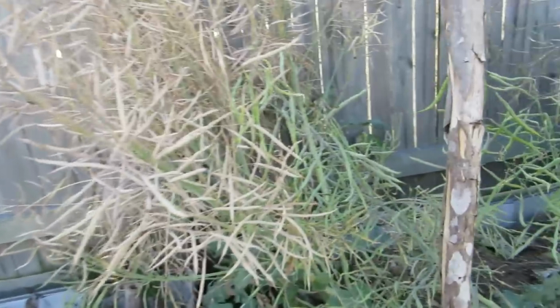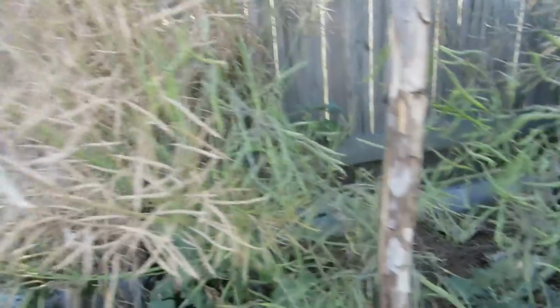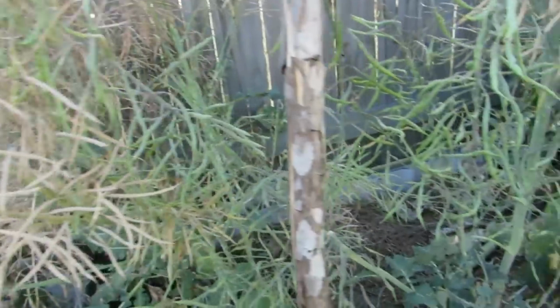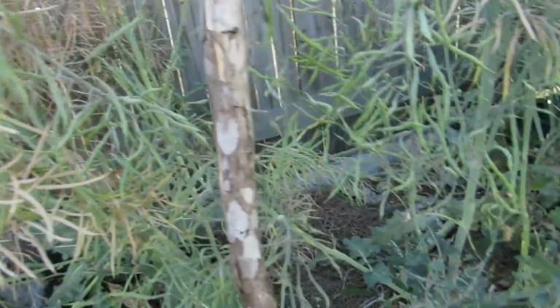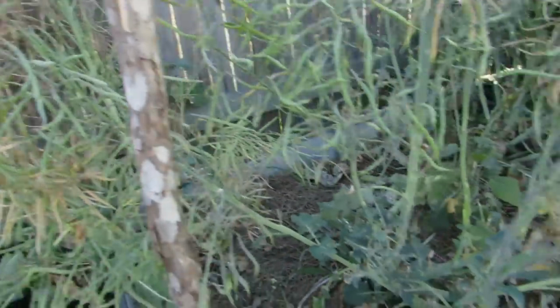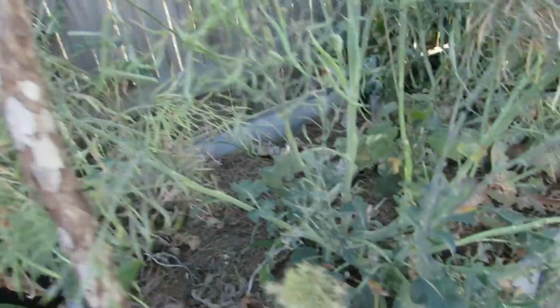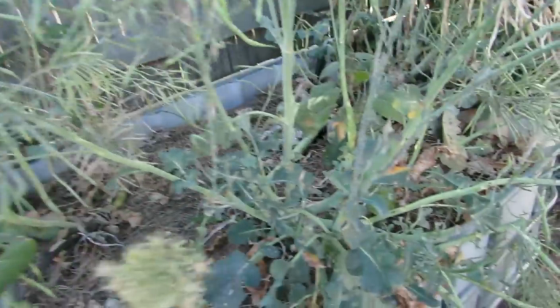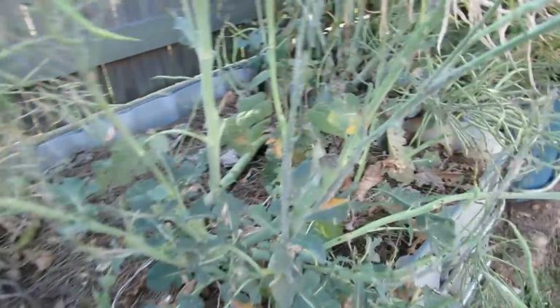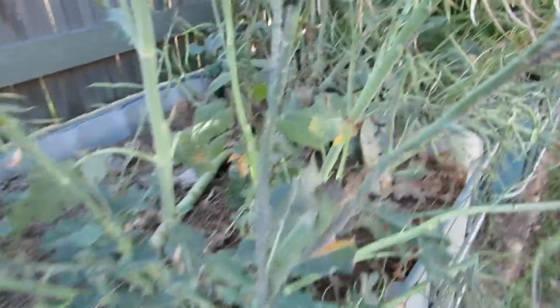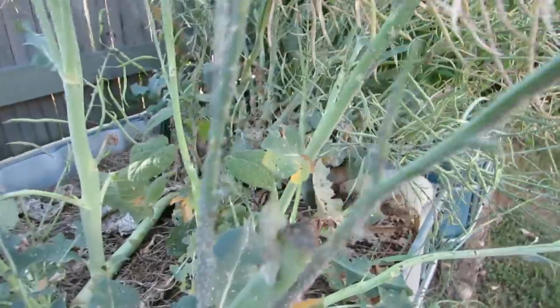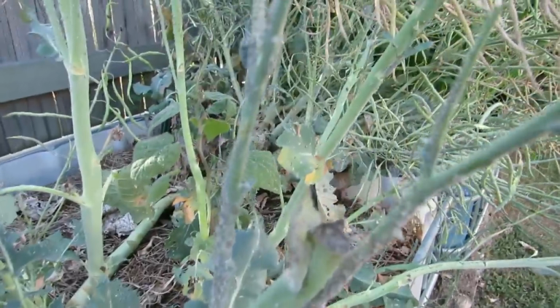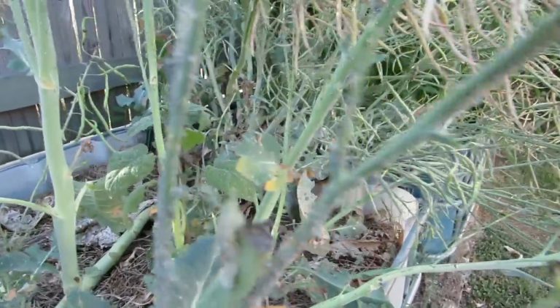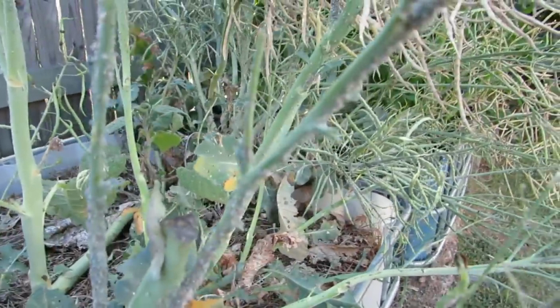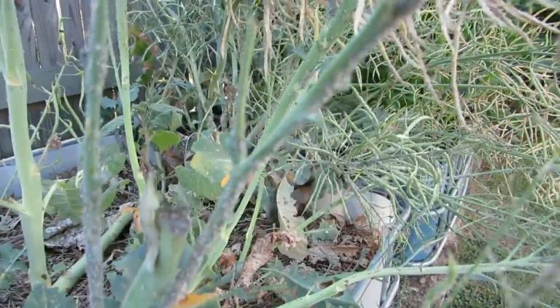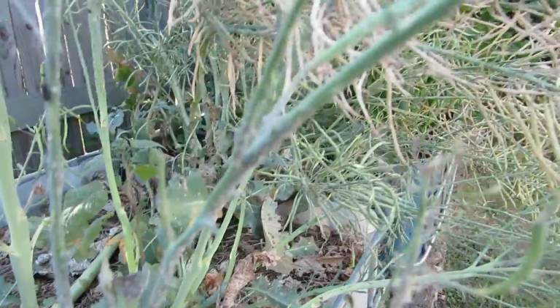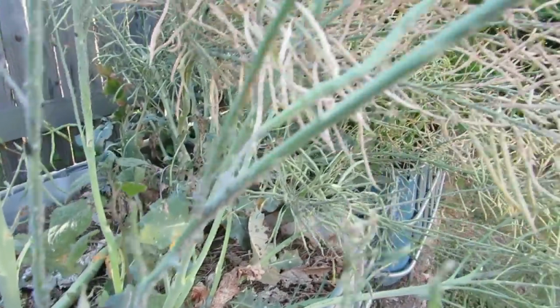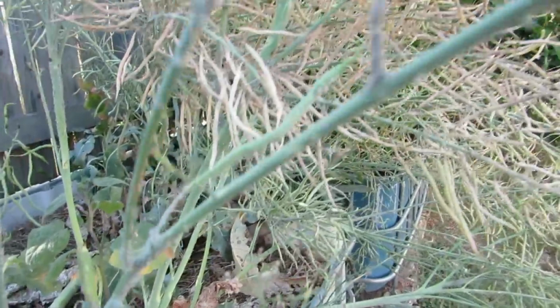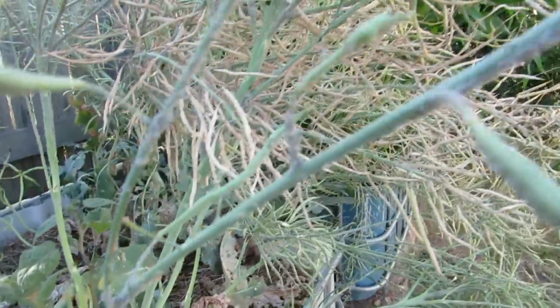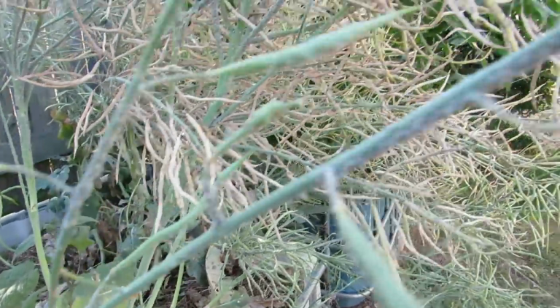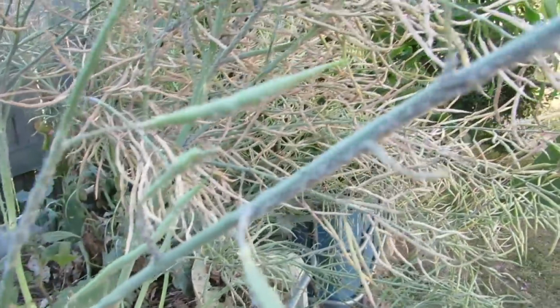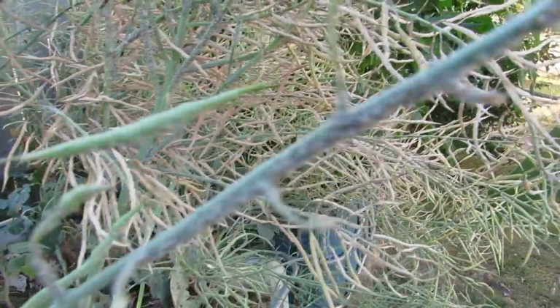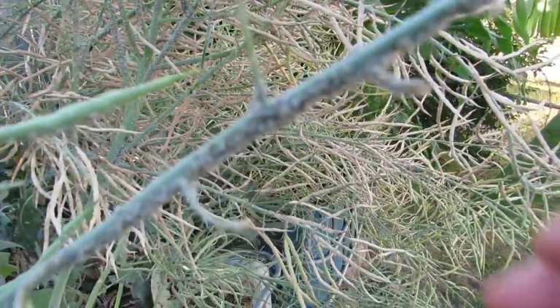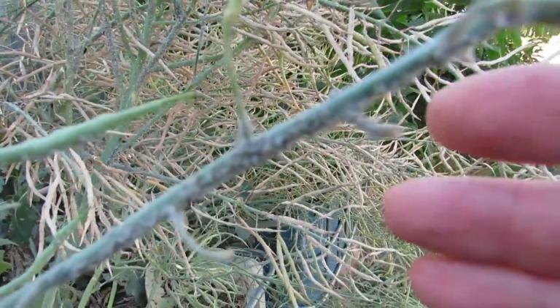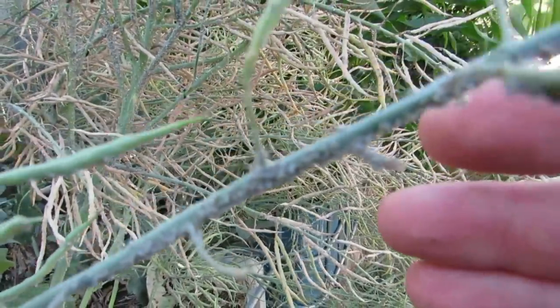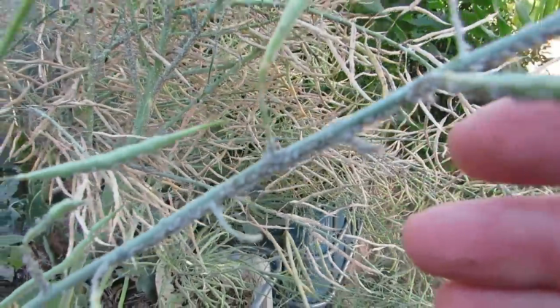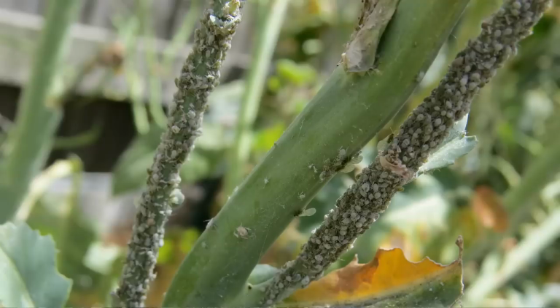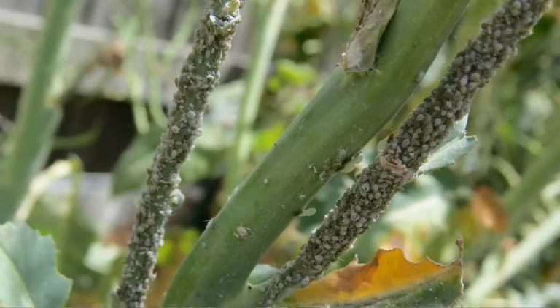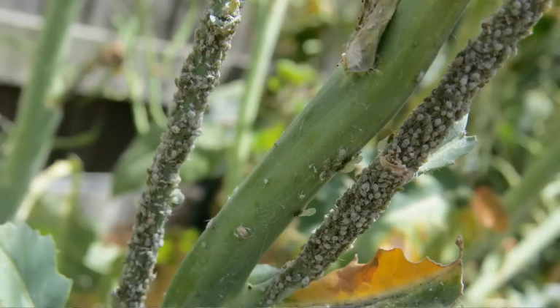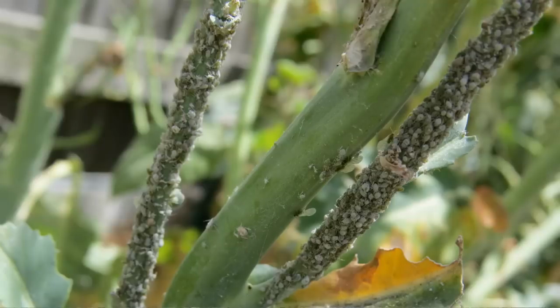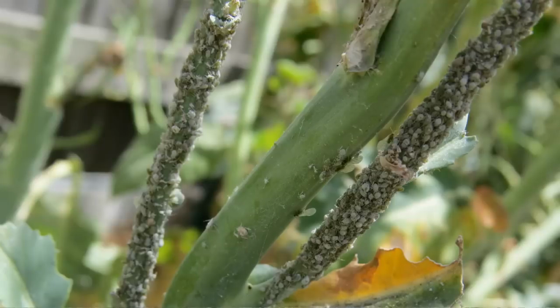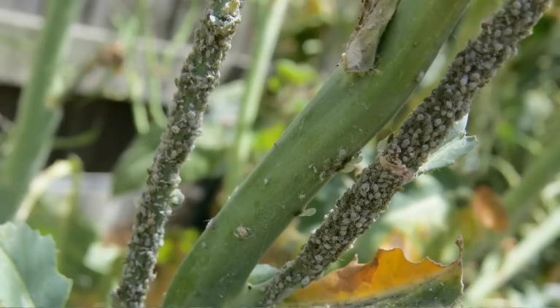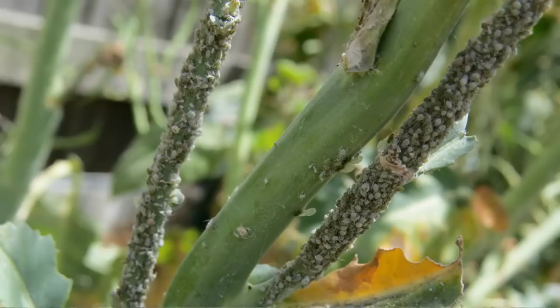One problem we've had with them this time around is aphids. Absolutely loaded with aphids all over it. This one stem here probably has thousands of them — it's a bit hard to see but take my word for it, this plant is covered with aphids.